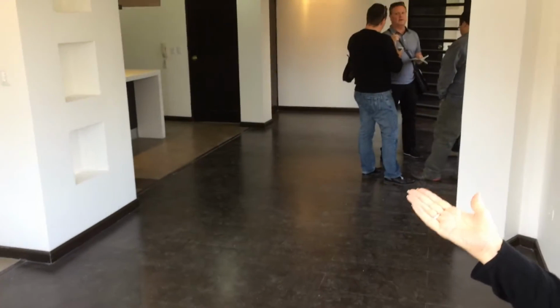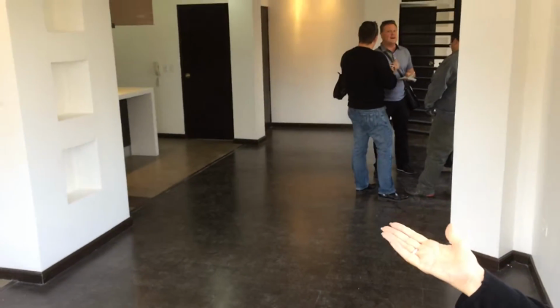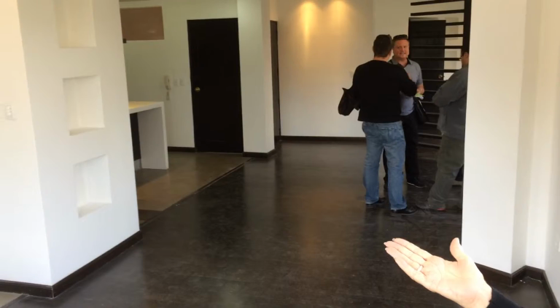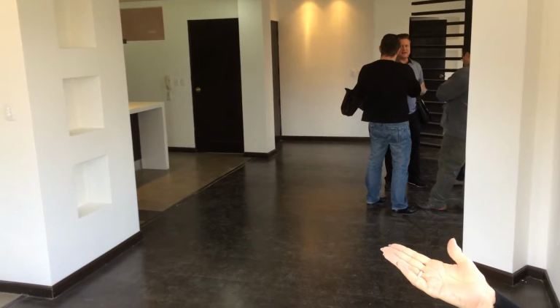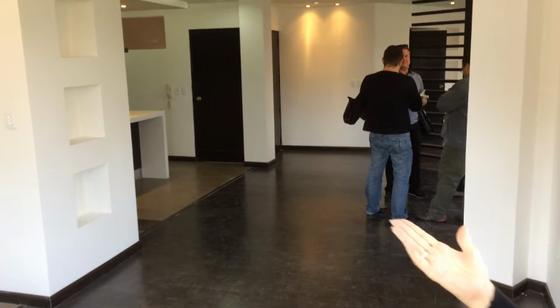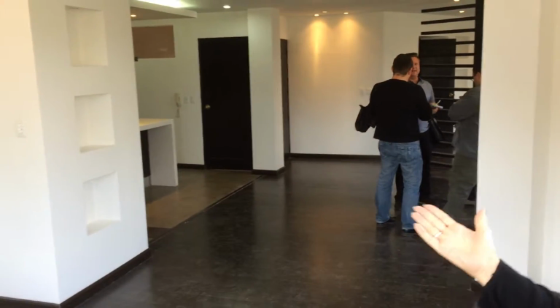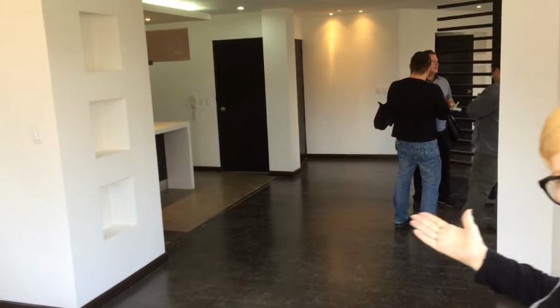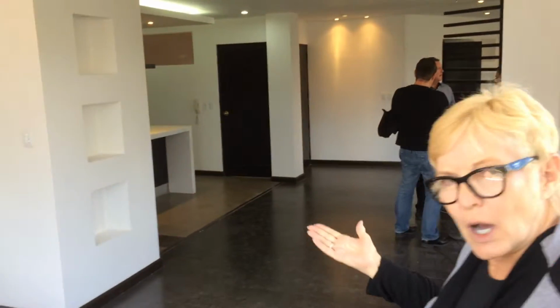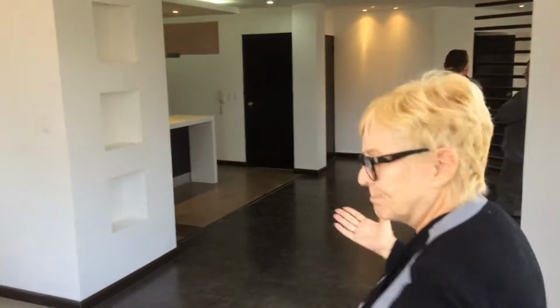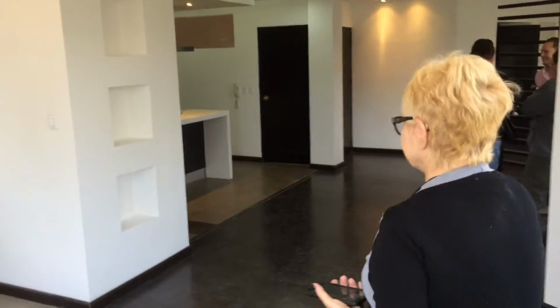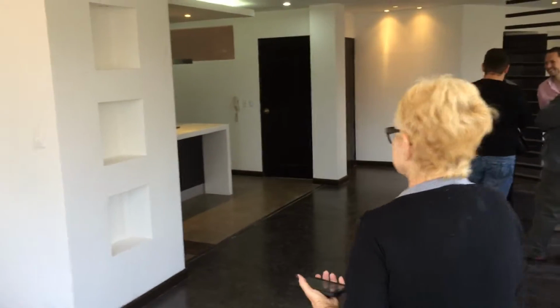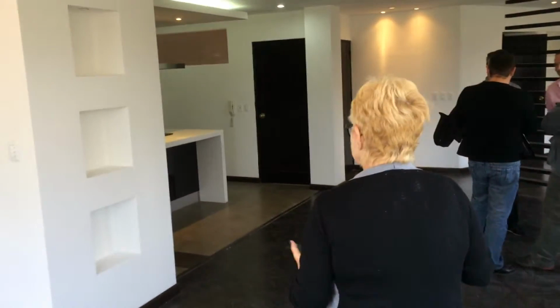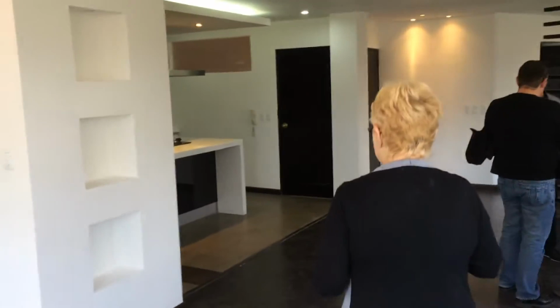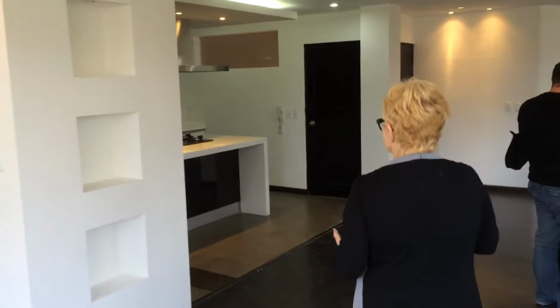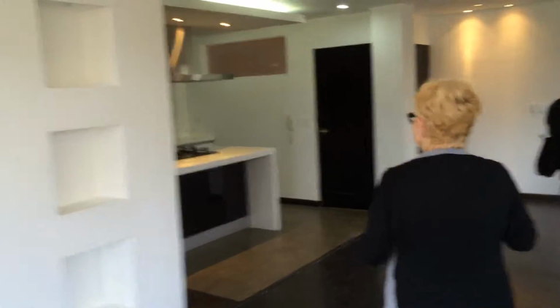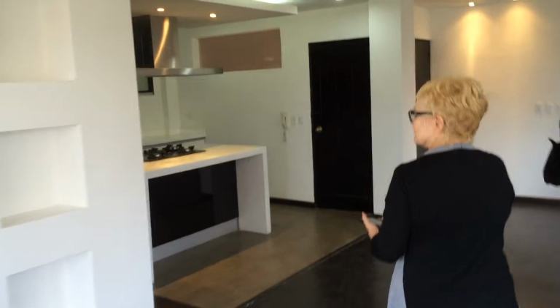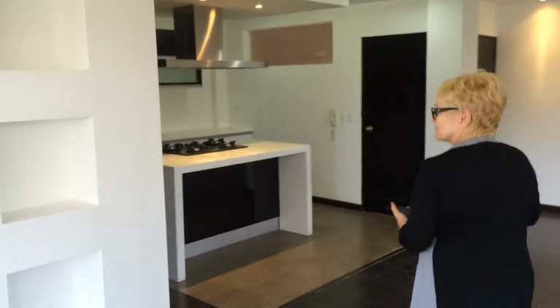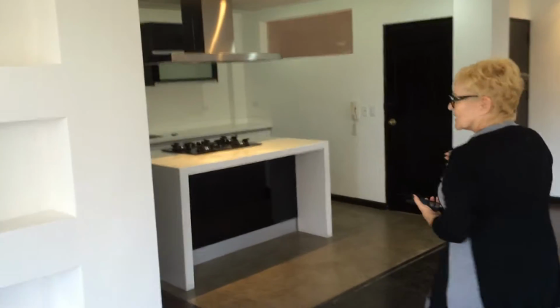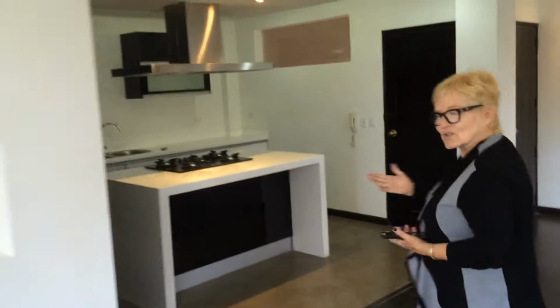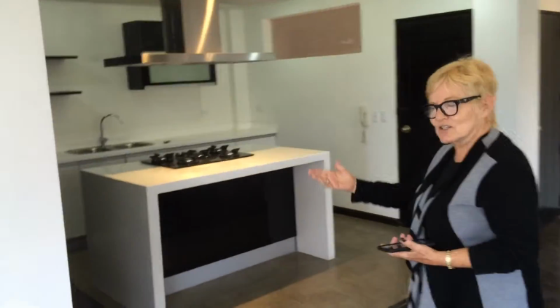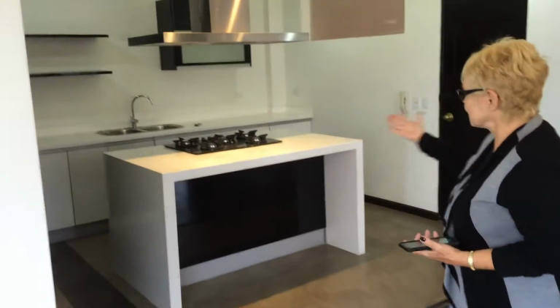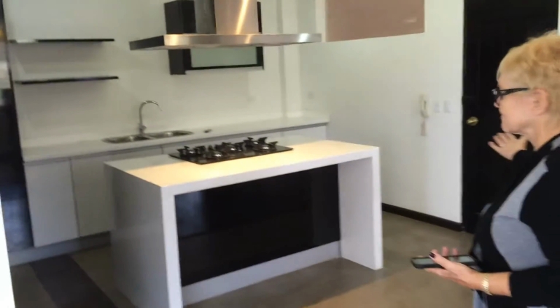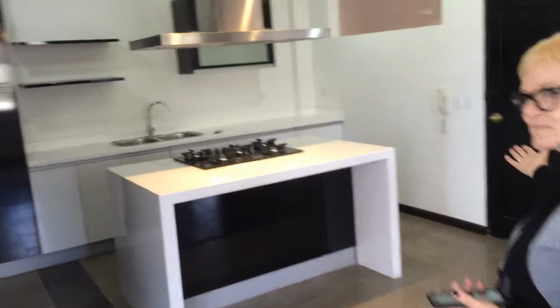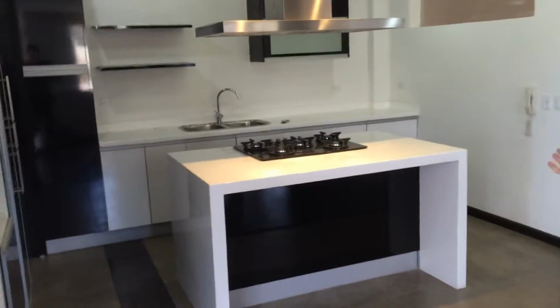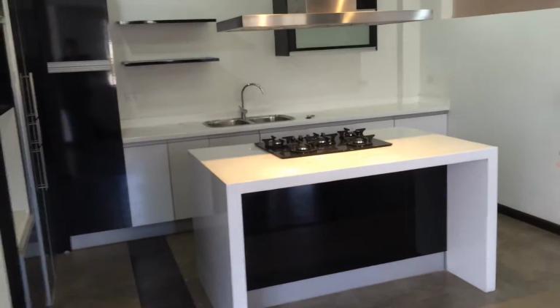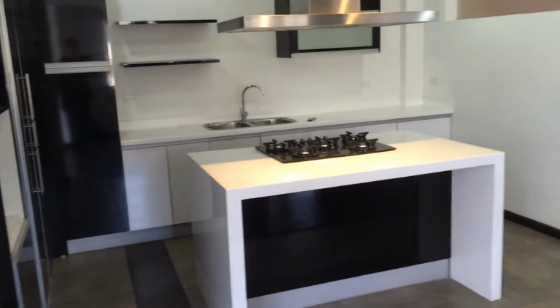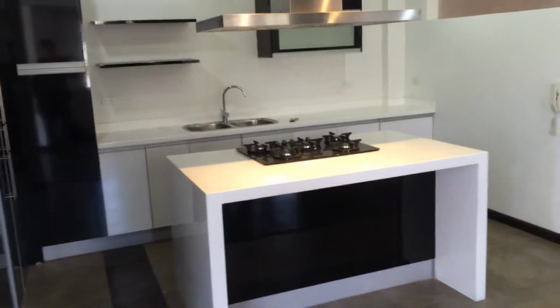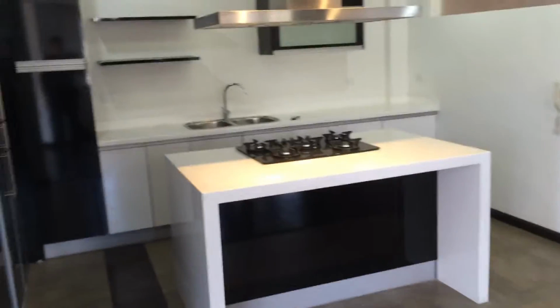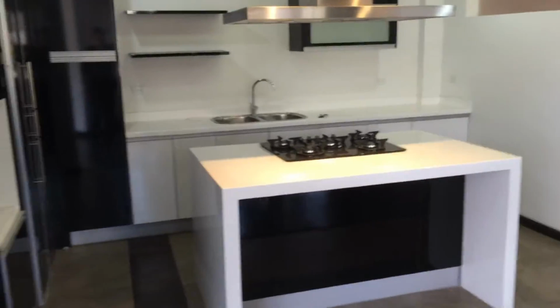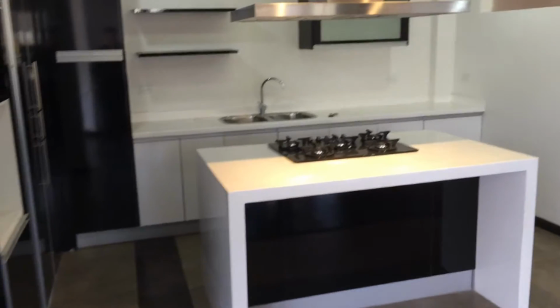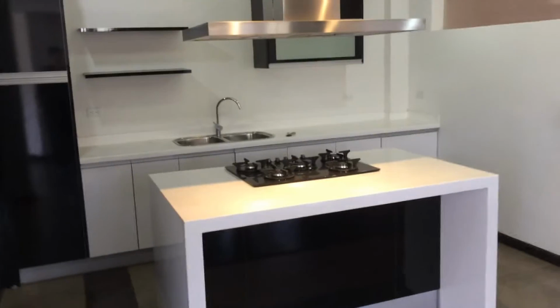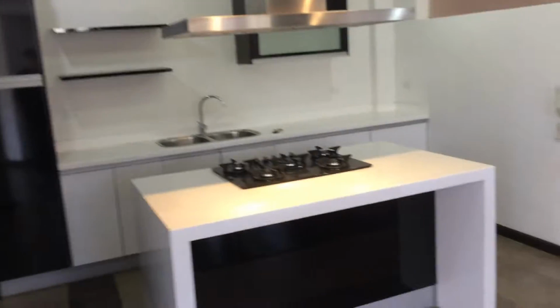Kitchen. The previous owner opened the kitchen. It's here and open. The other way, the dining room.